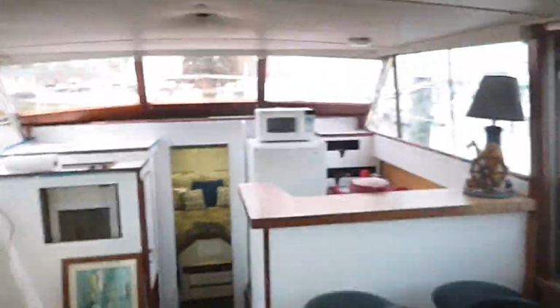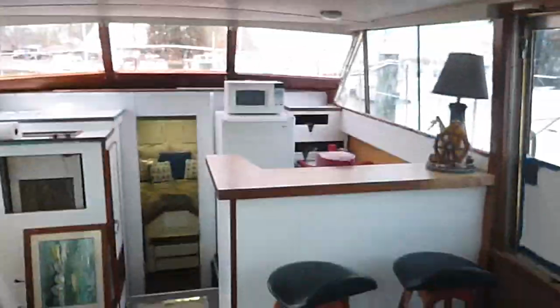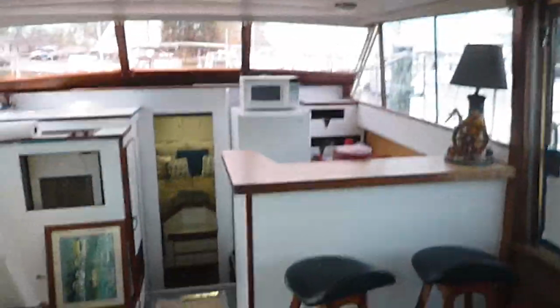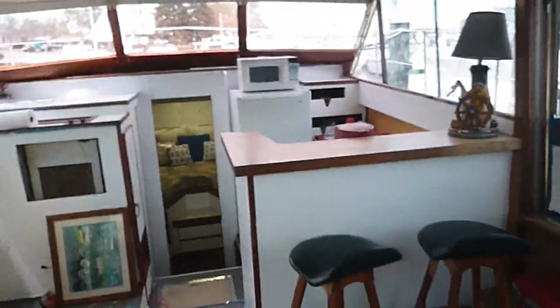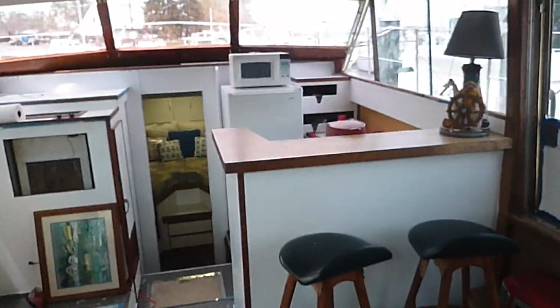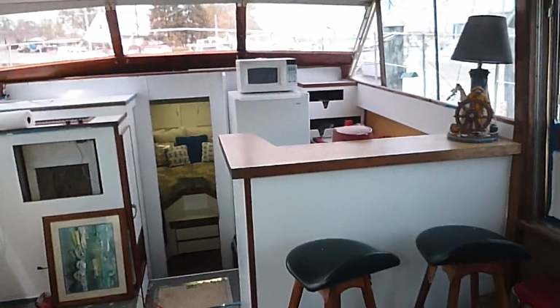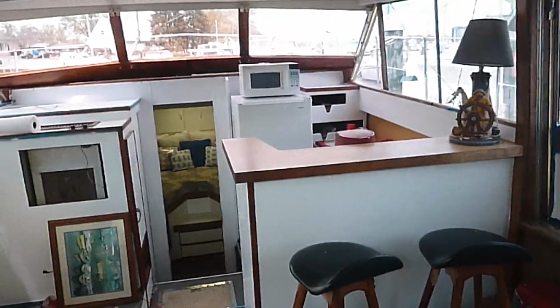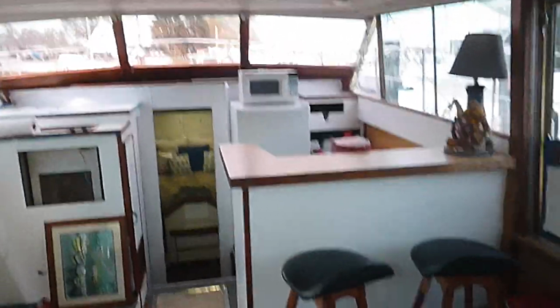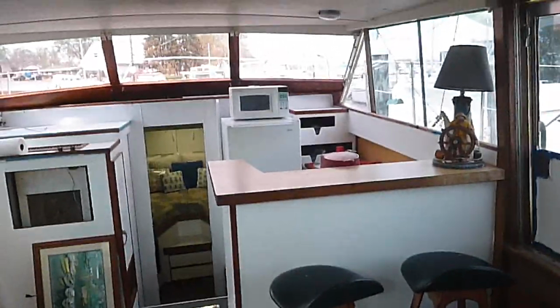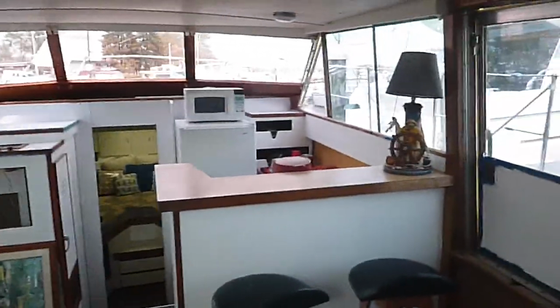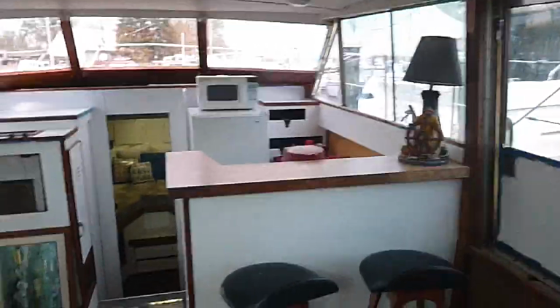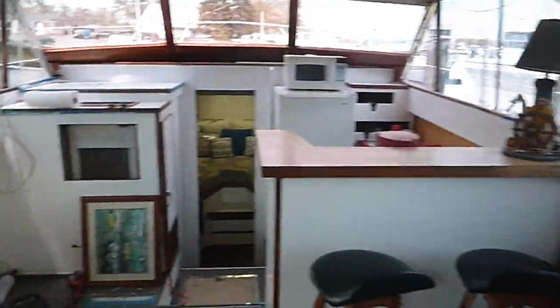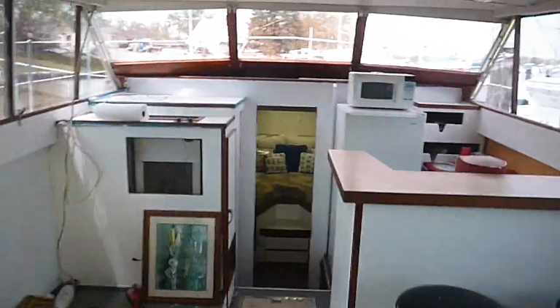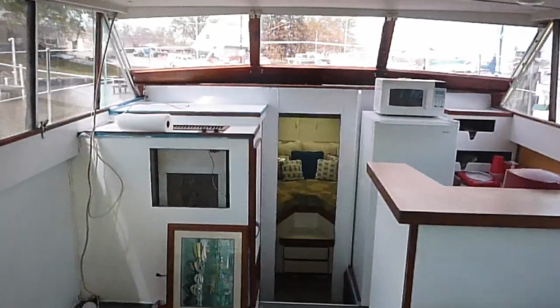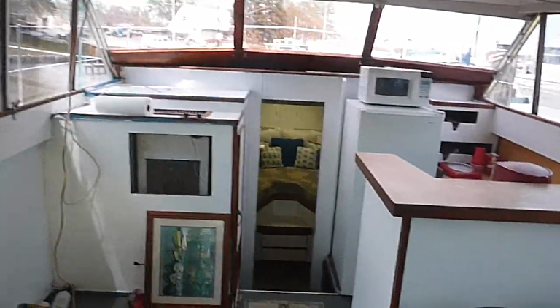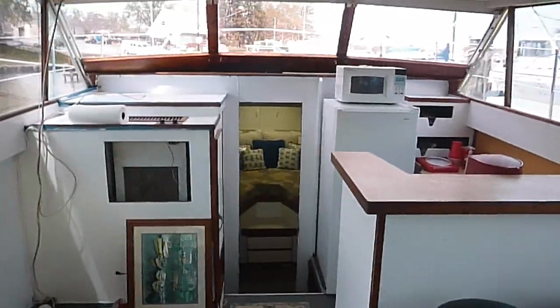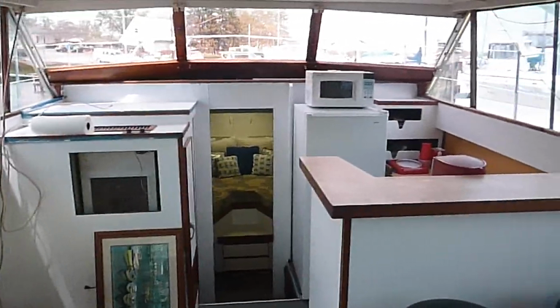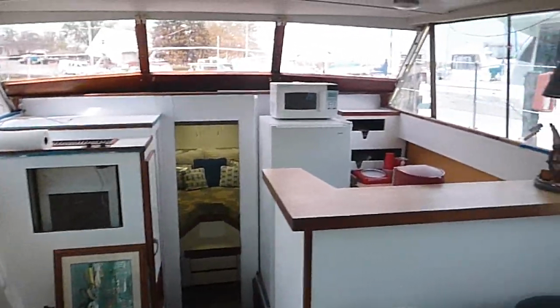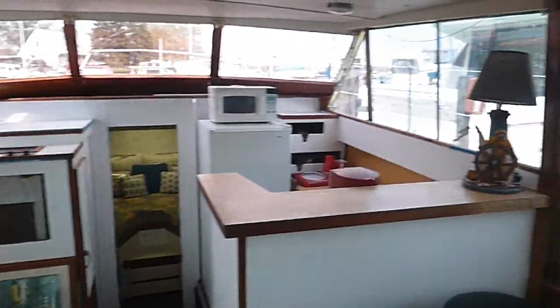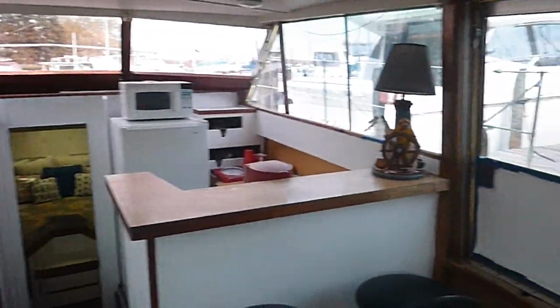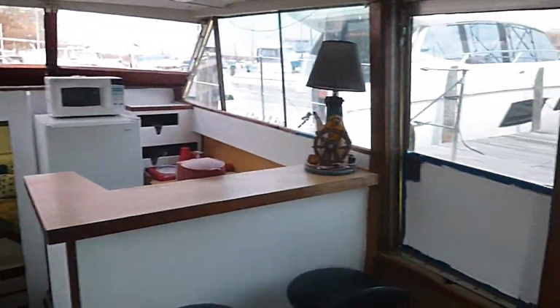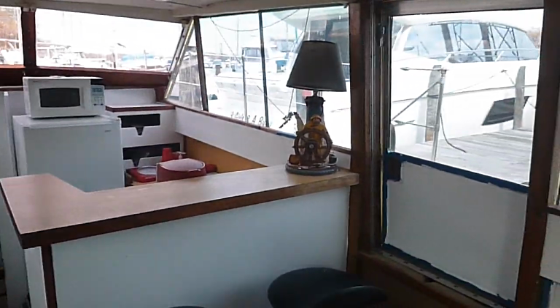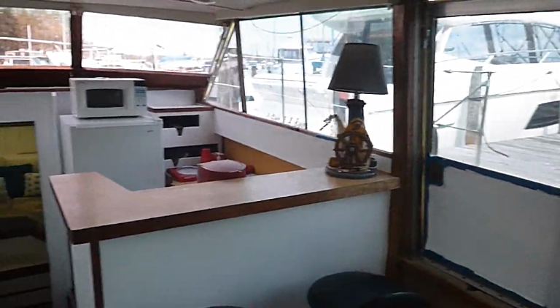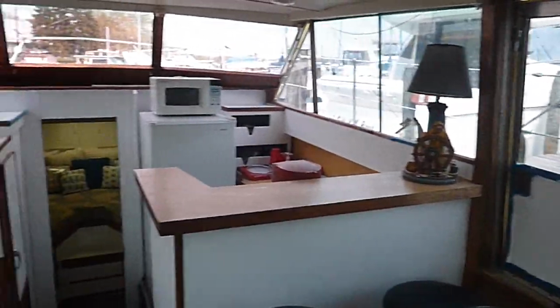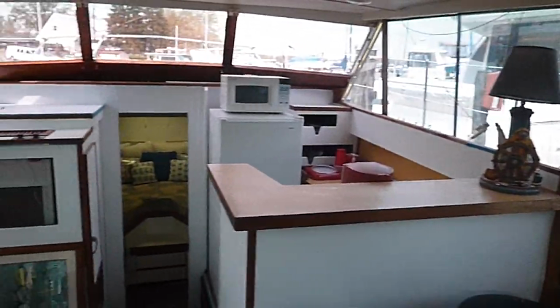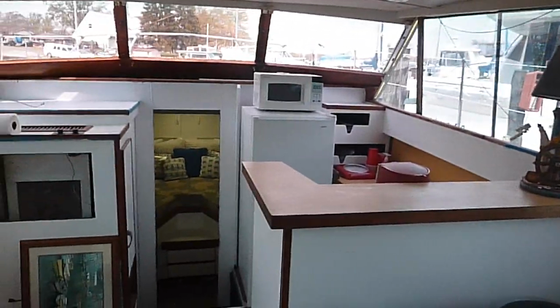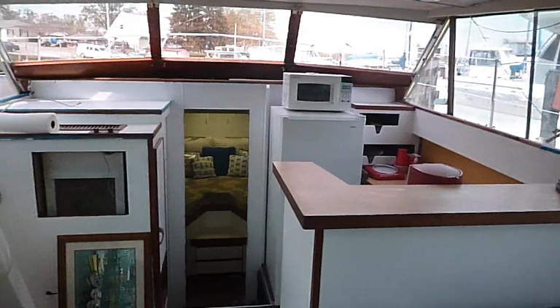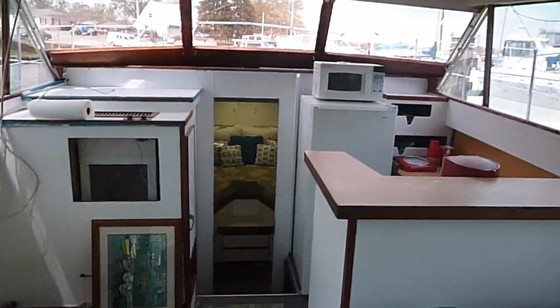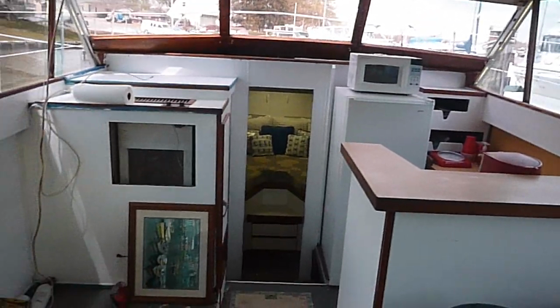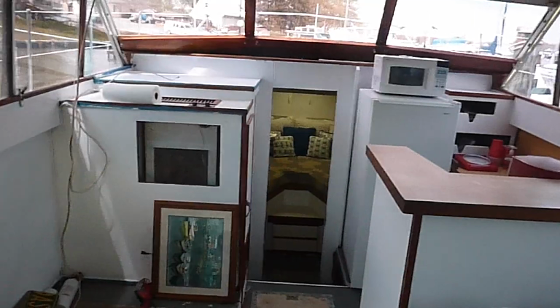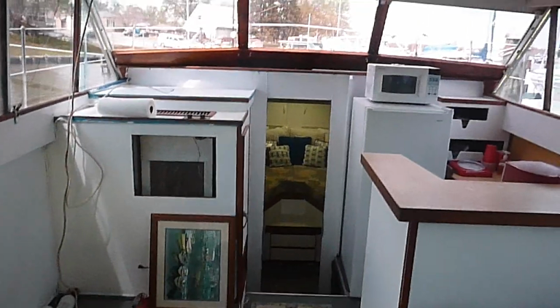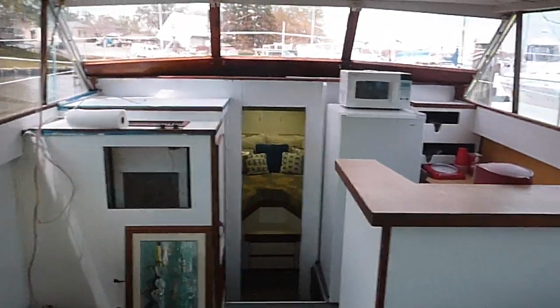We're looking at a 1967 42-foot Chris-Craft Commander, the half cabin motor yacht. This is a classic.